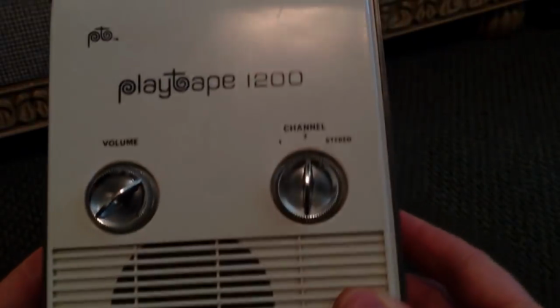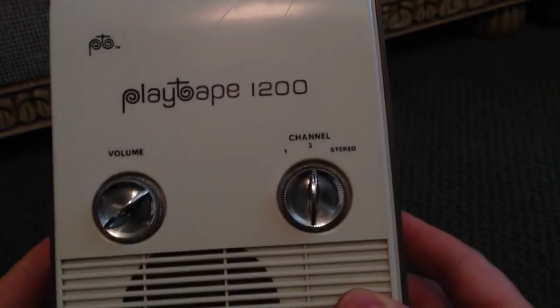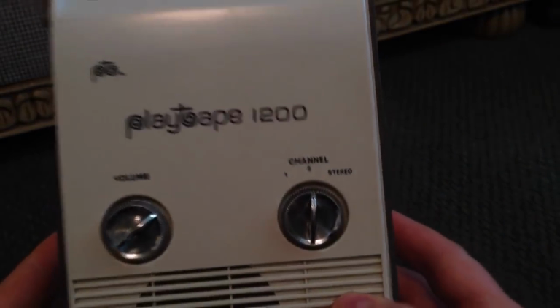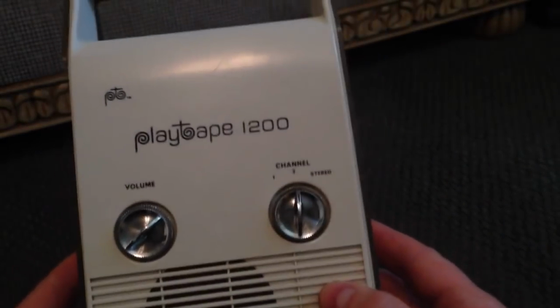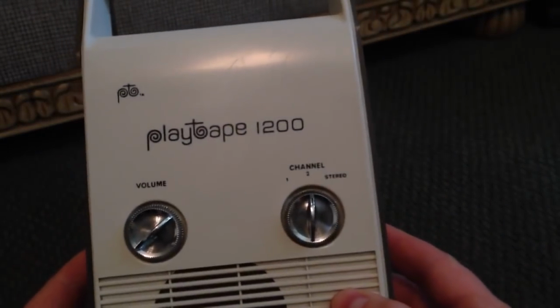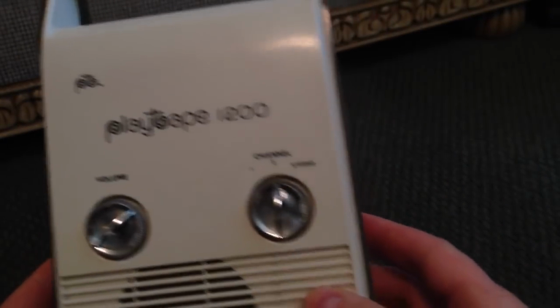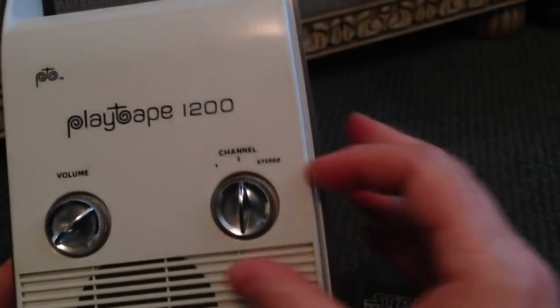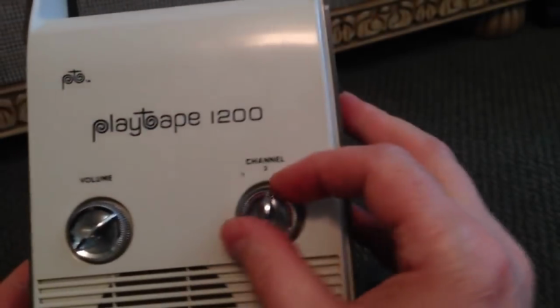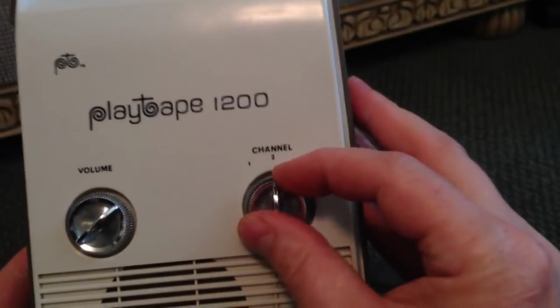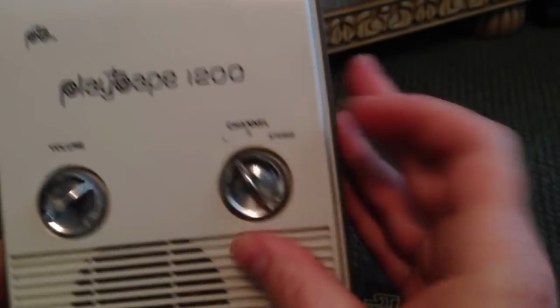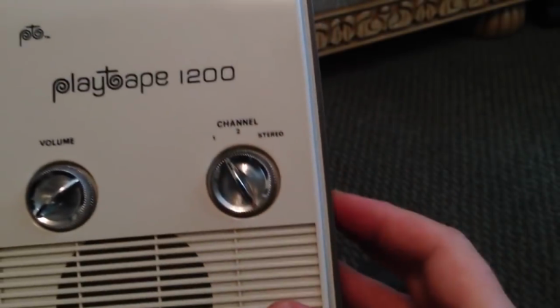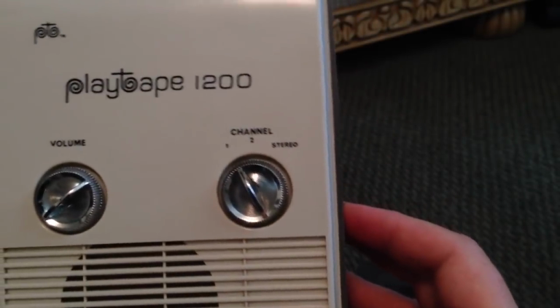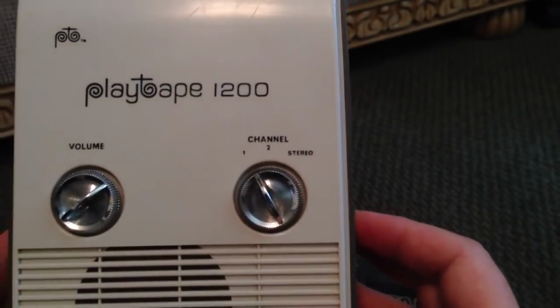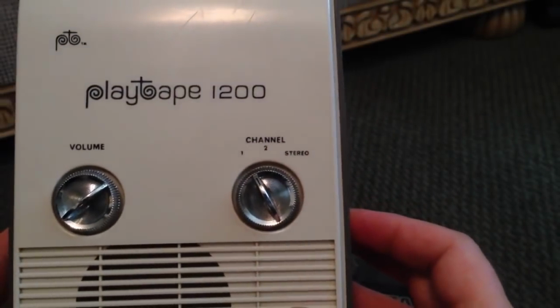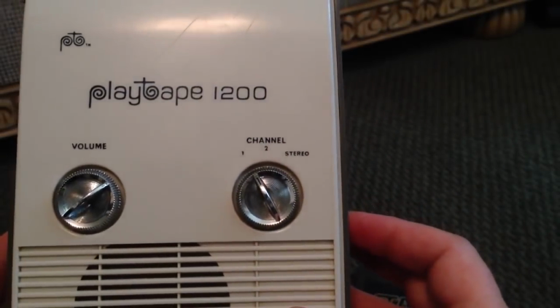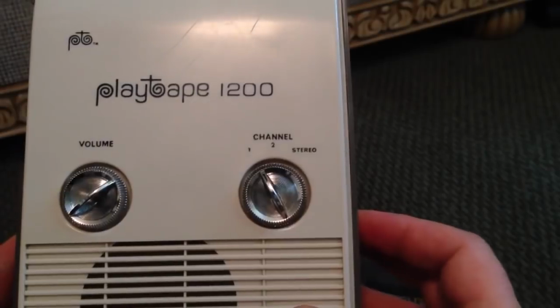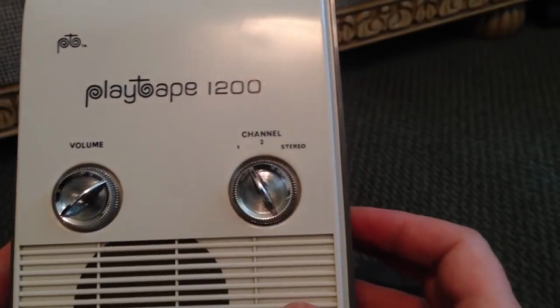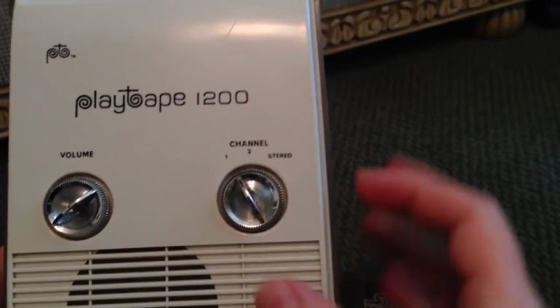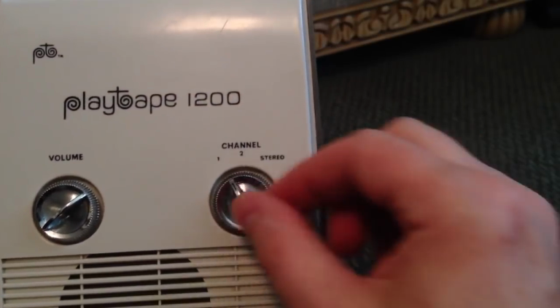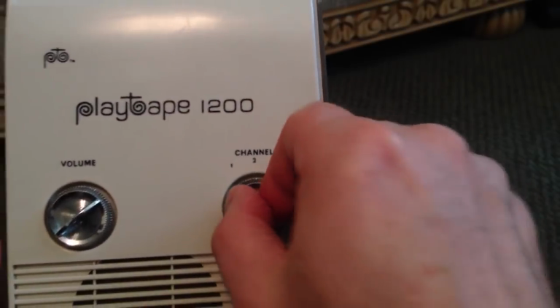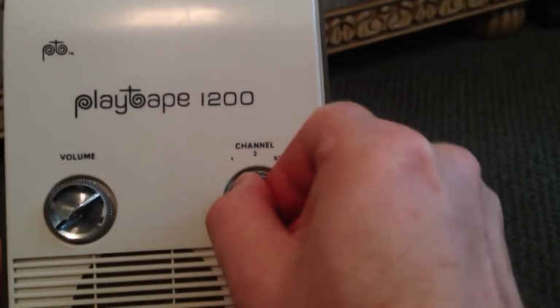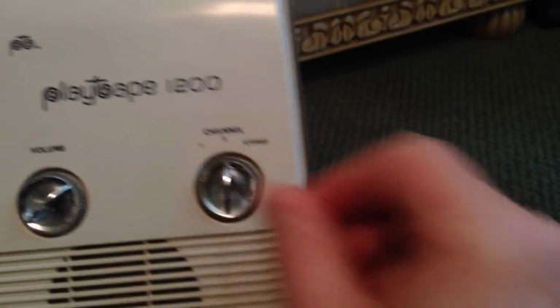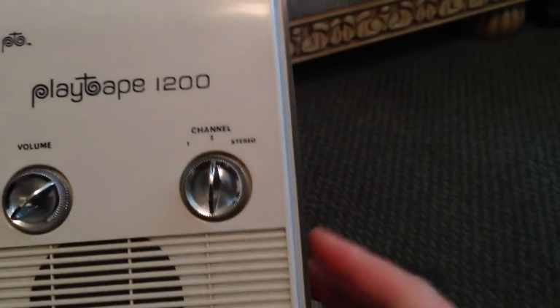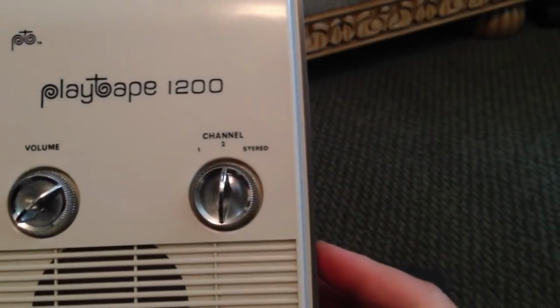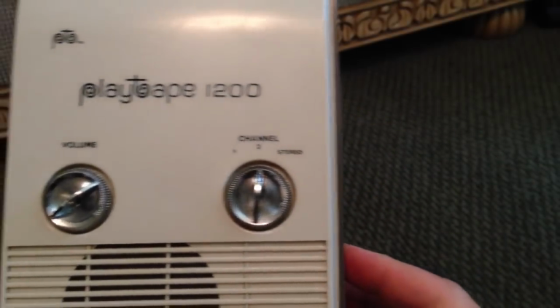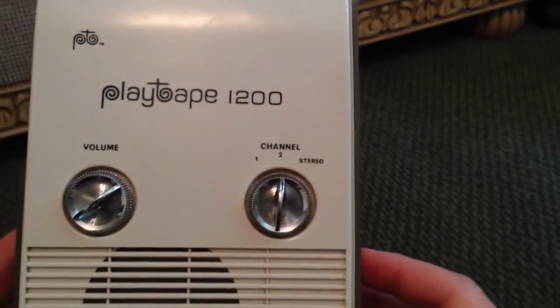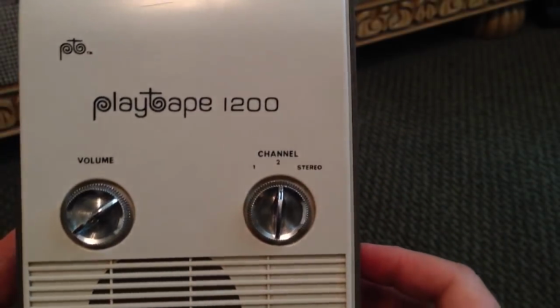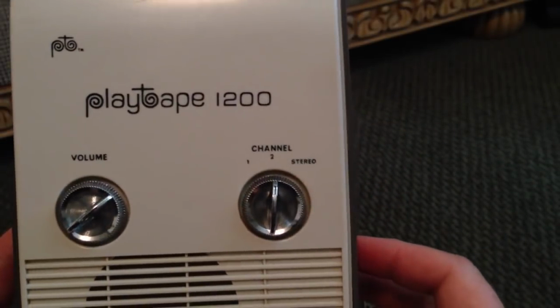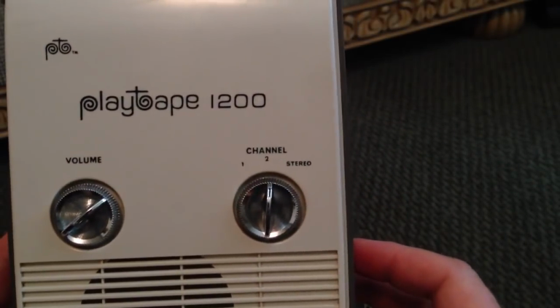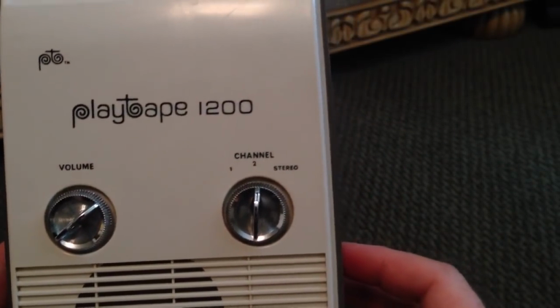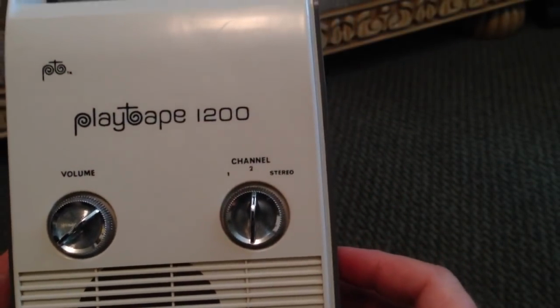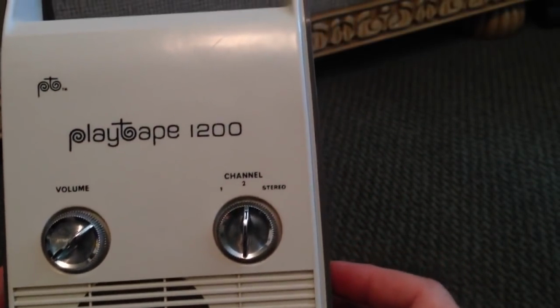The PlayTape 1200 does not auto-switch, so if you leave it on channel 1, it will play the same songs over and over until you switch it to channel 2, and then again it will play the same songs on repeat.